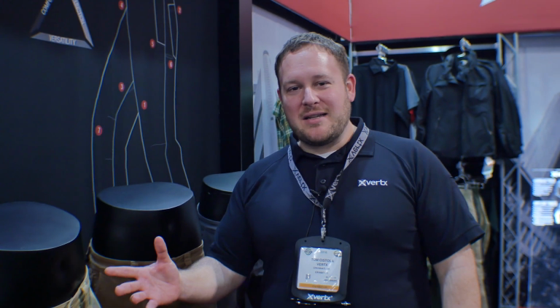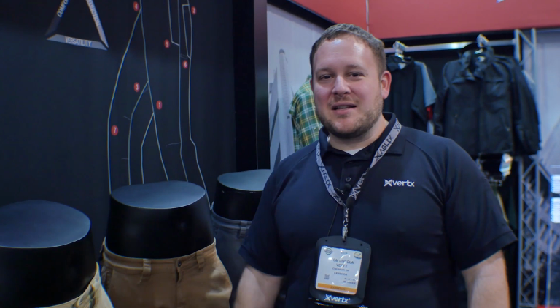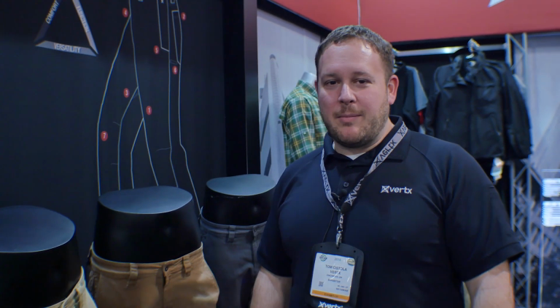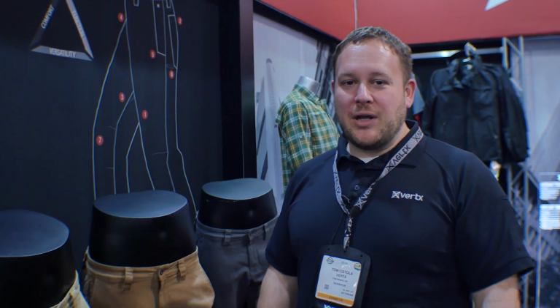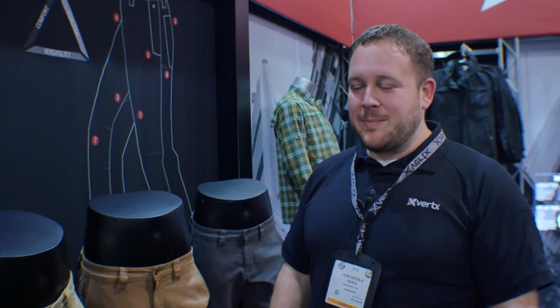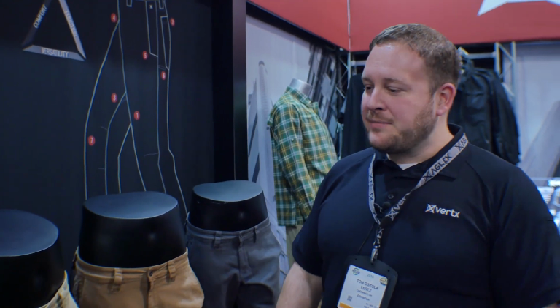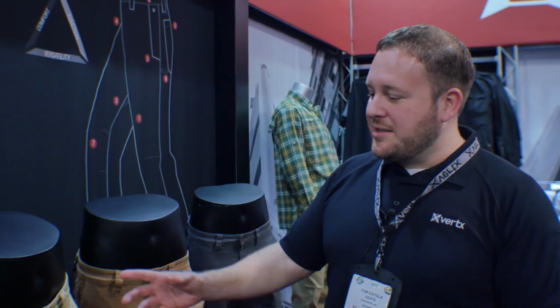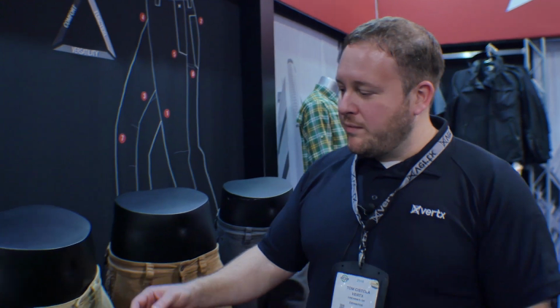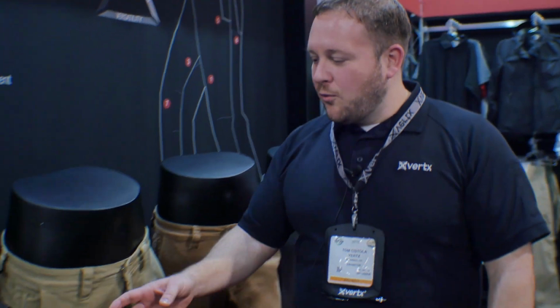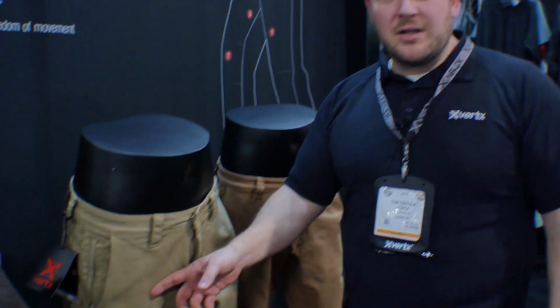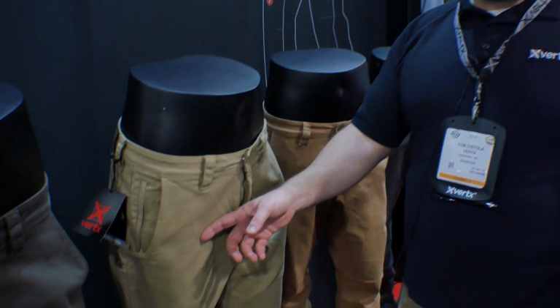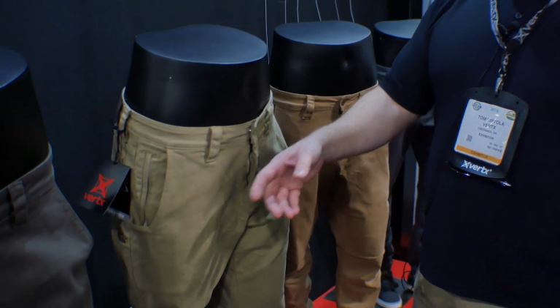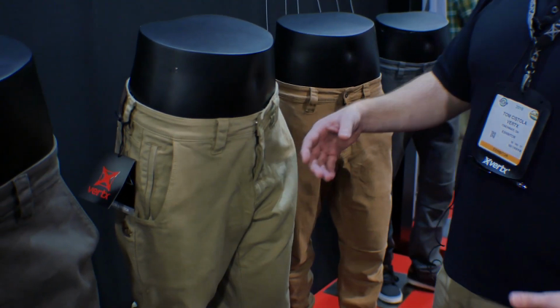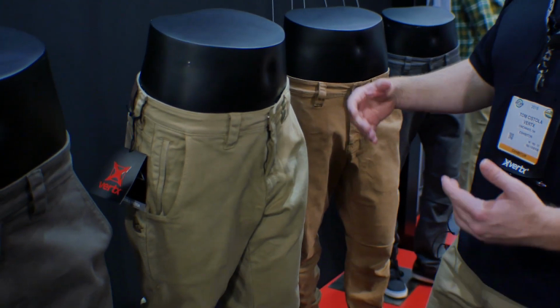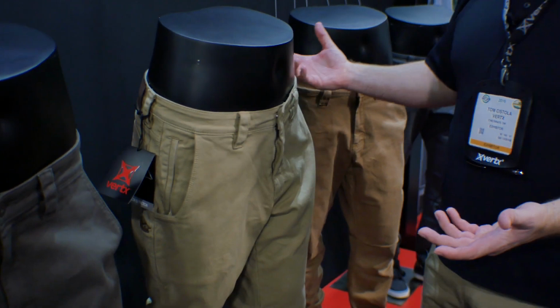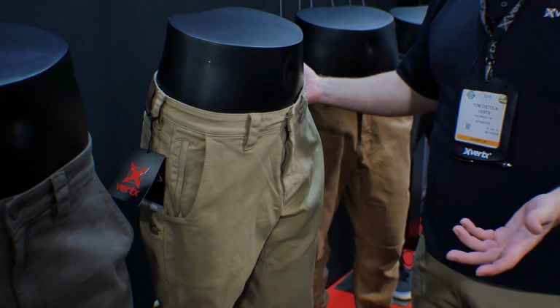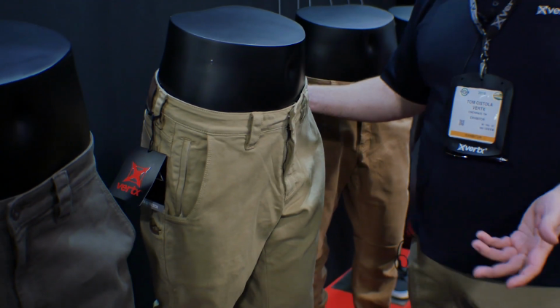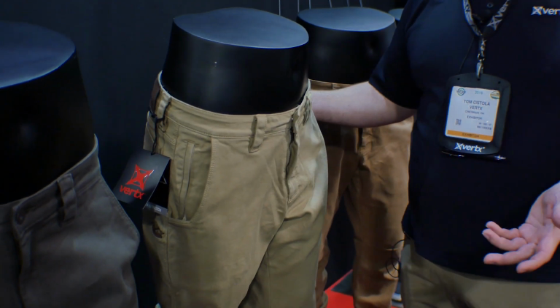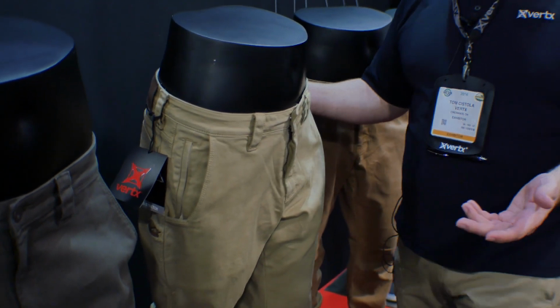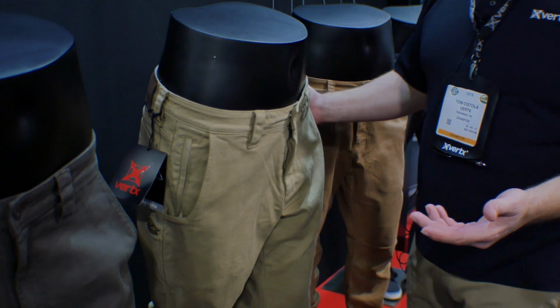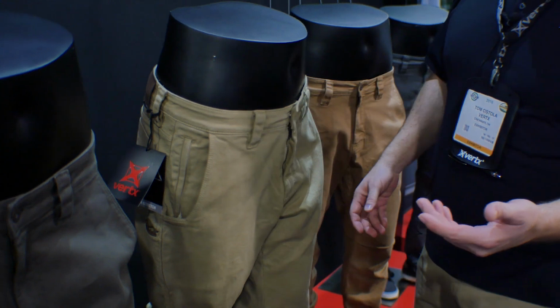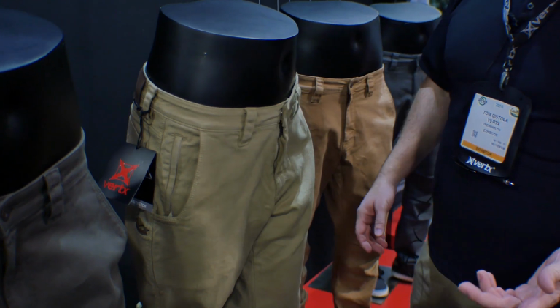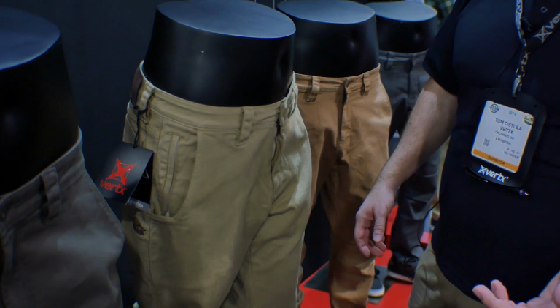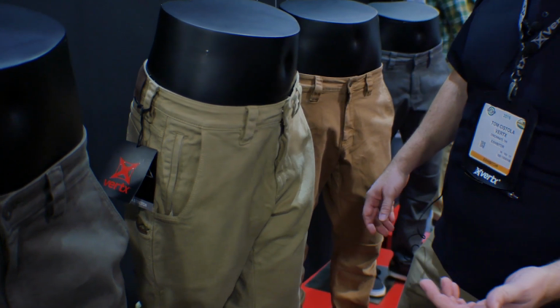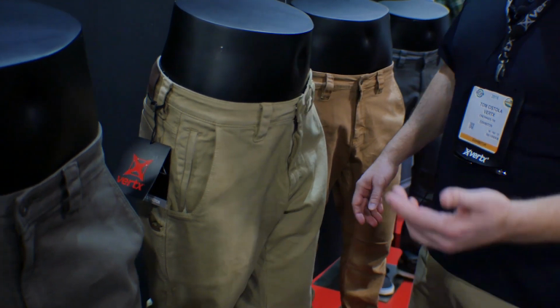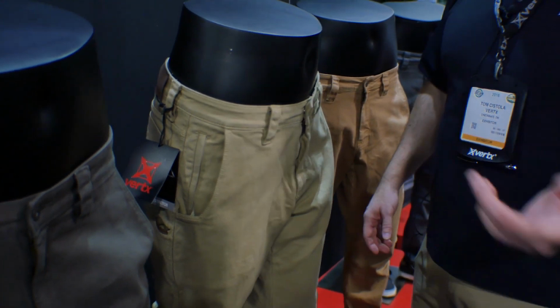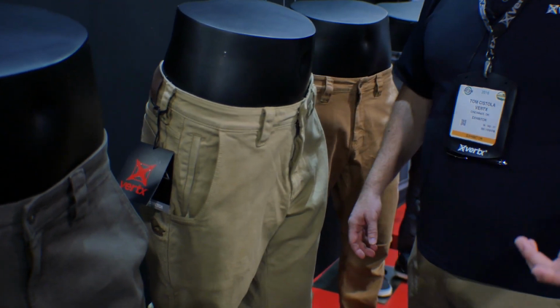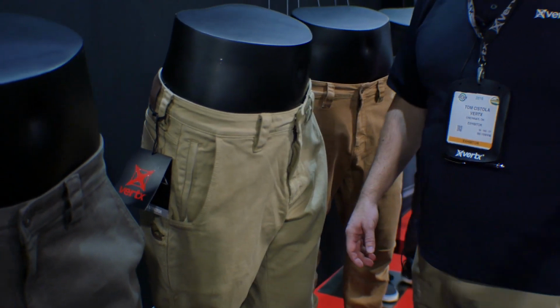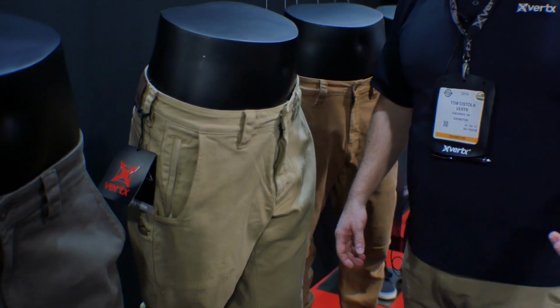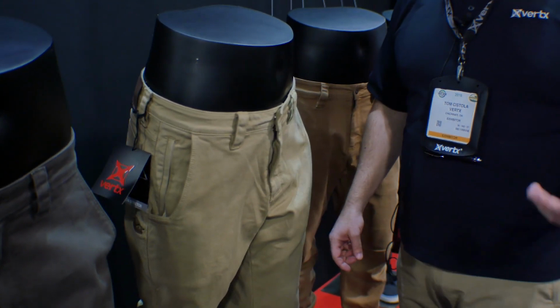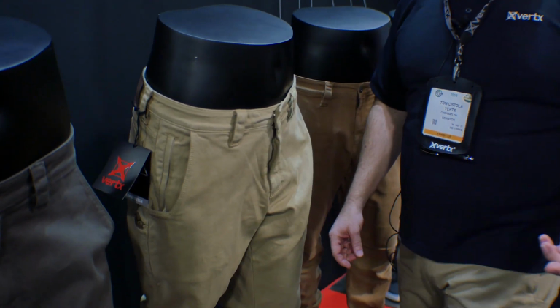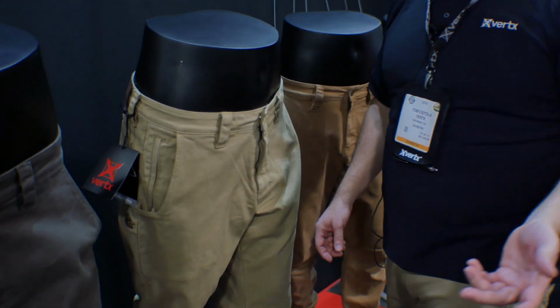I'm going to take a few minutes and tell you about our new Delta Stretch Pant. Basically what we've got is a four-way stretch fabric that's a lot more towards the outdoors and lifestyle branding compared to what we've done with our tactical brand before, but it does incorporate all the features that everybody likes about the Vertx pants.